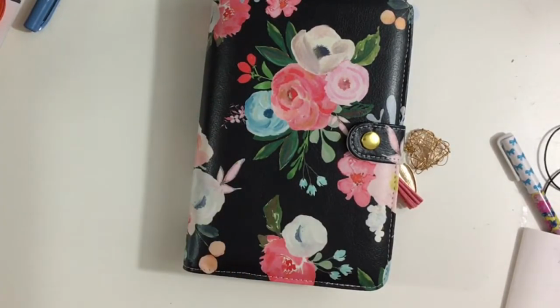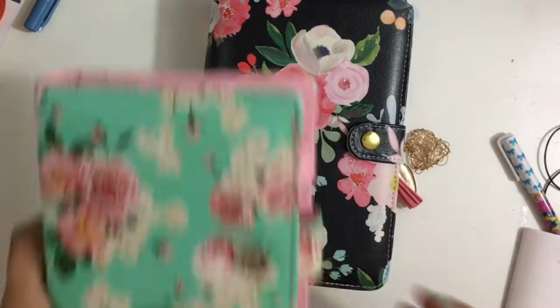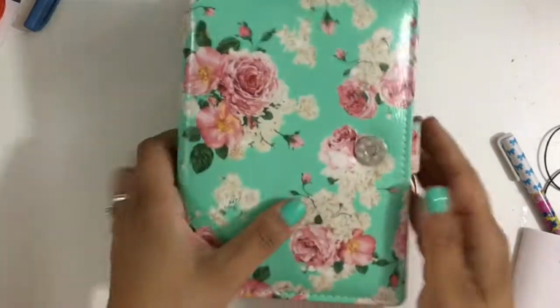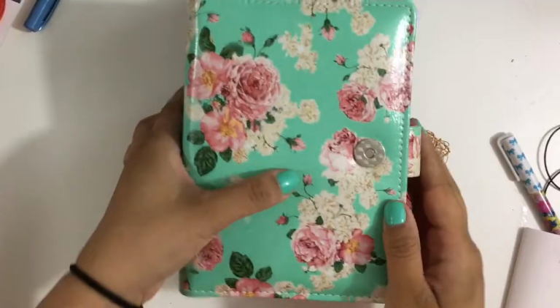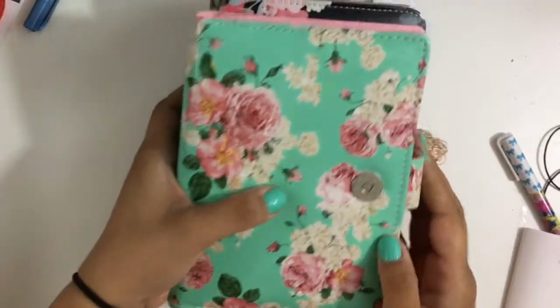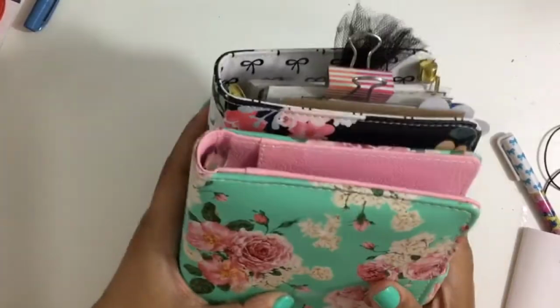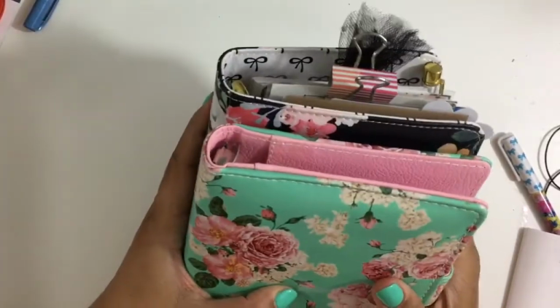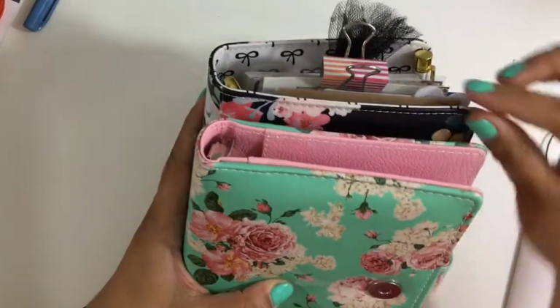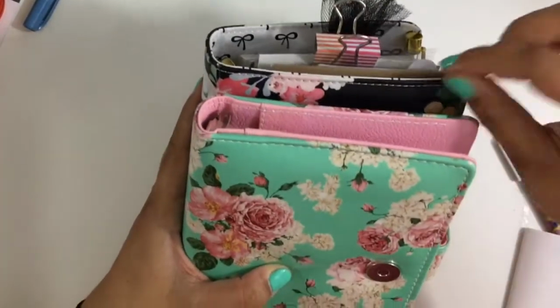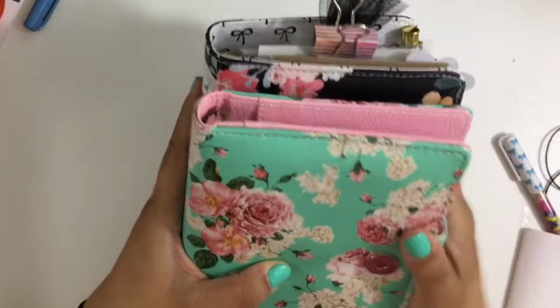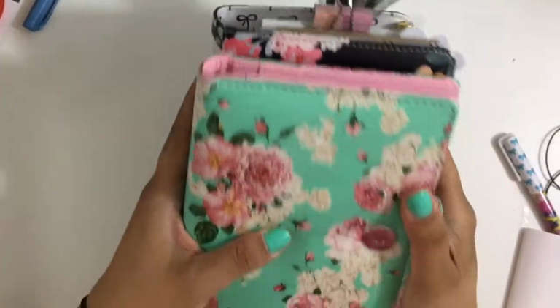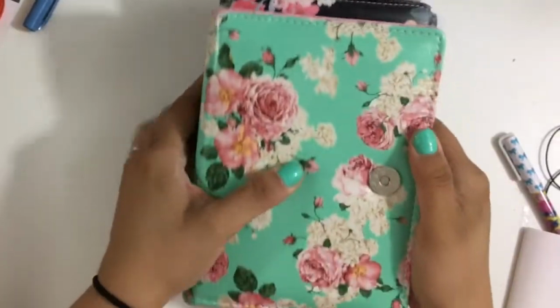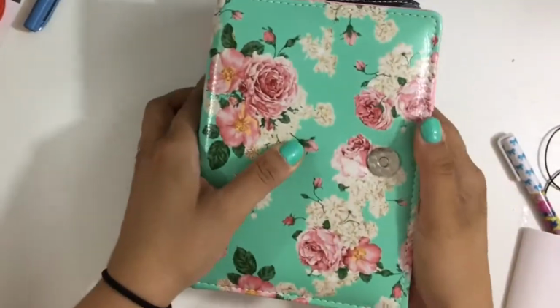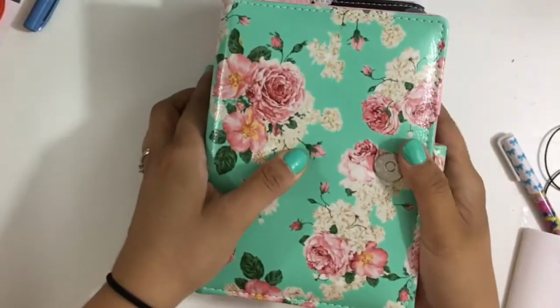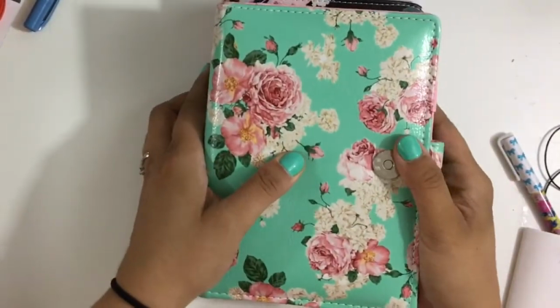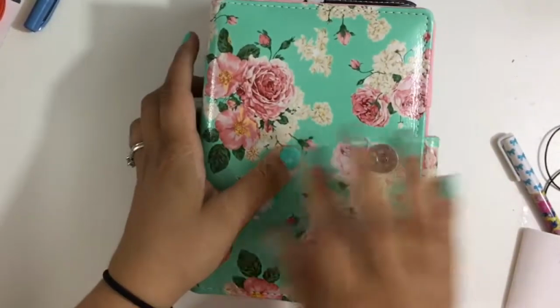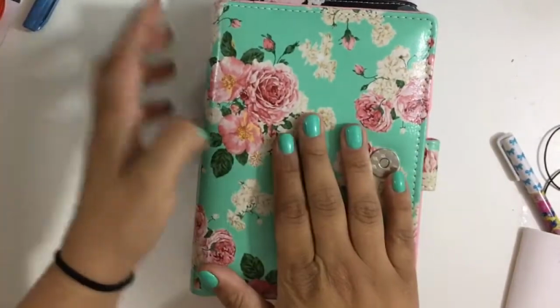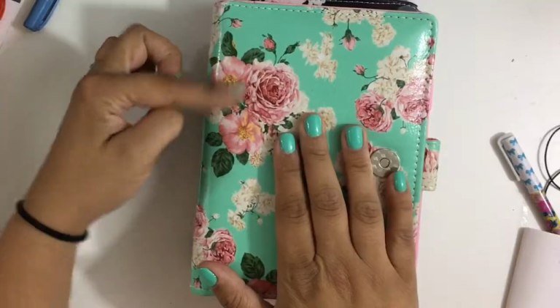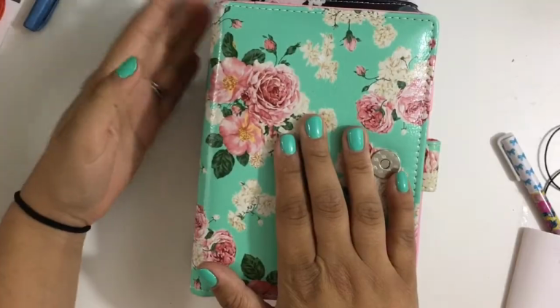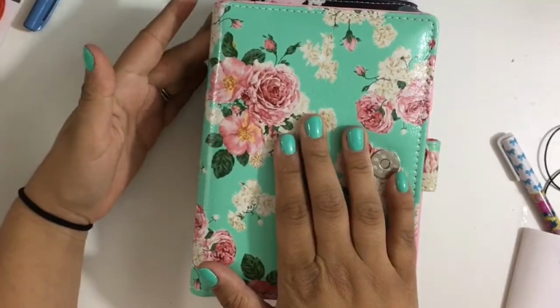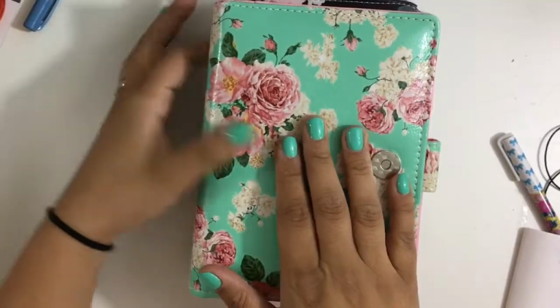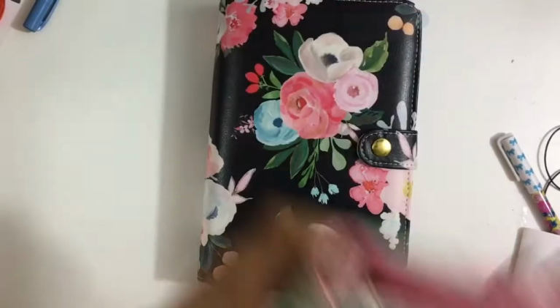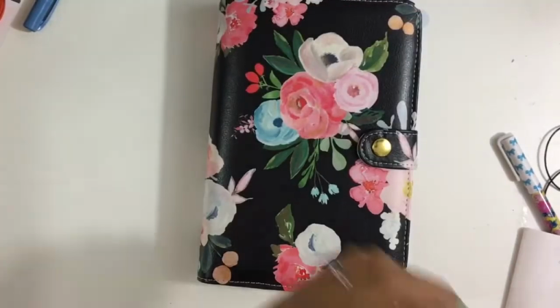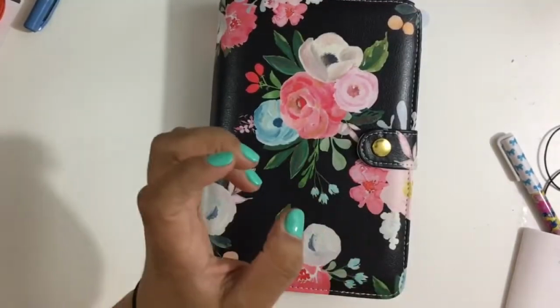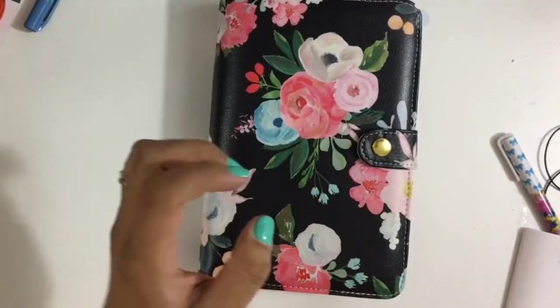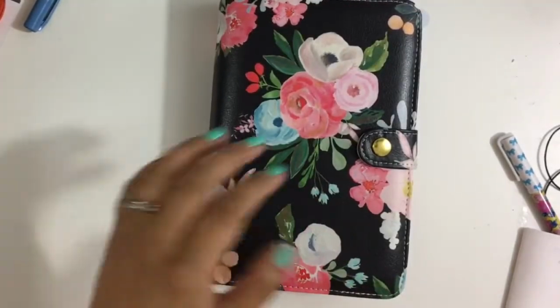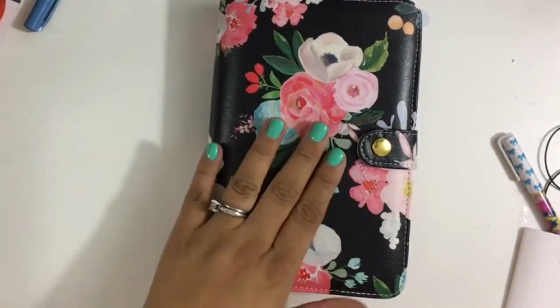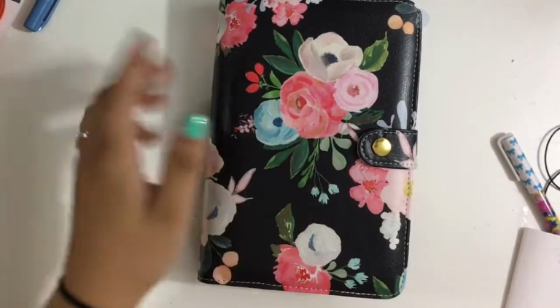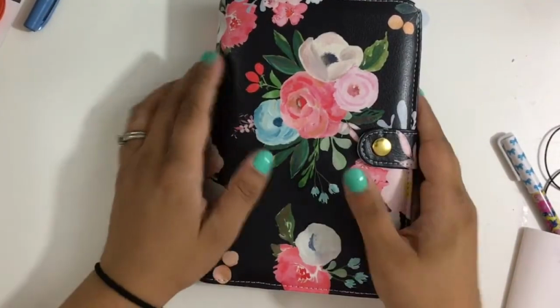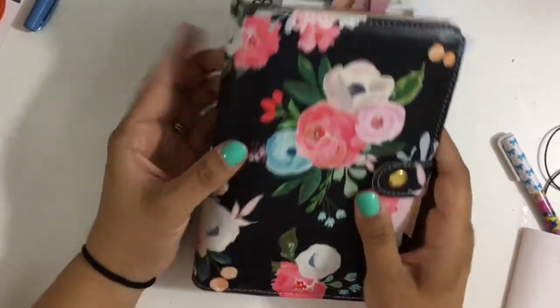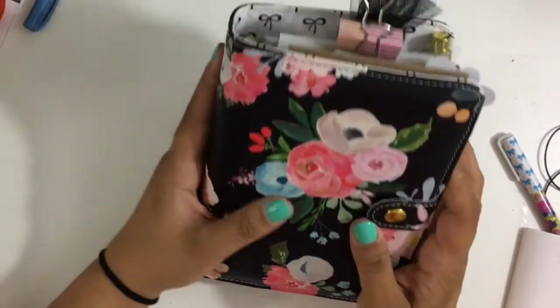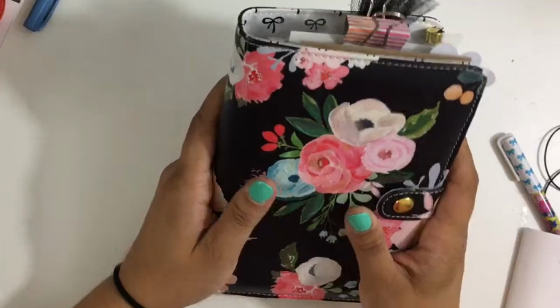I'm going to show you — as you can see, there's just a little bit extra height. It's a little bit taller than a regular planner. And that goes the same for my Kate Spade. I like it actually; I like that it's a little bit taller.